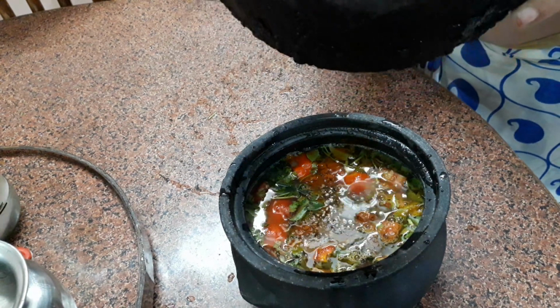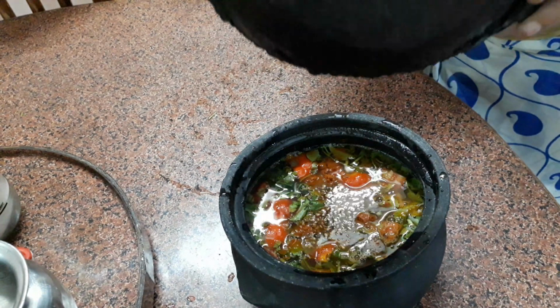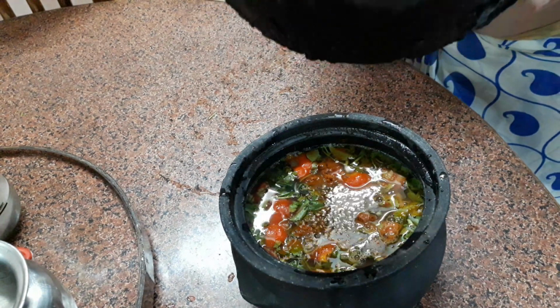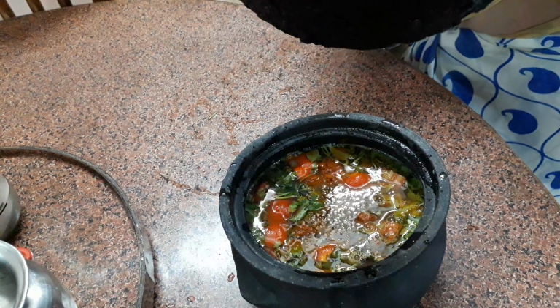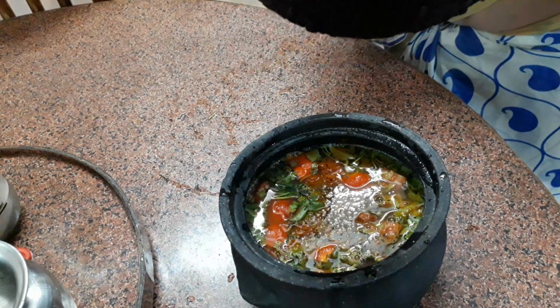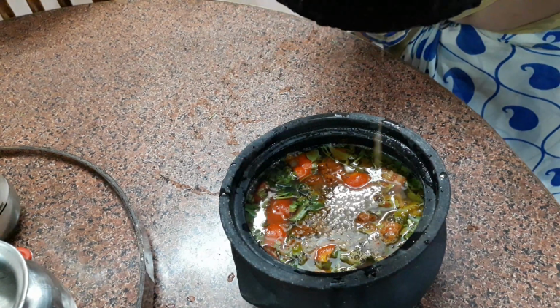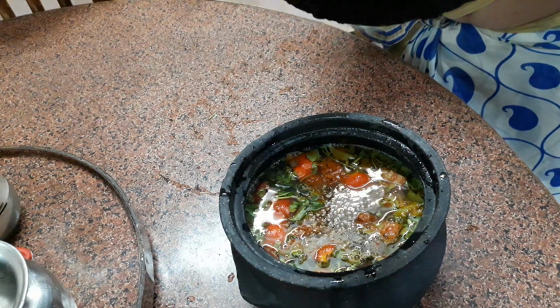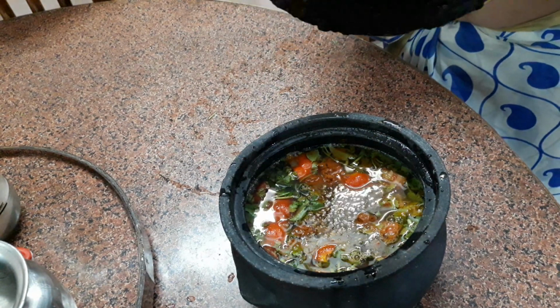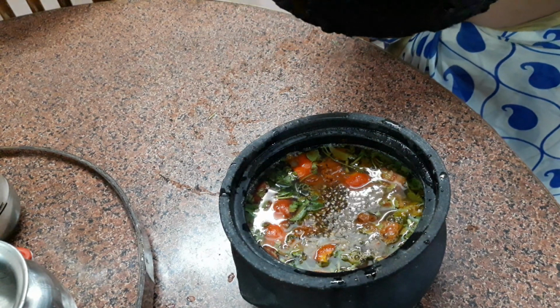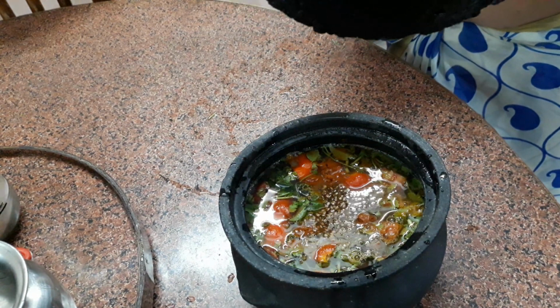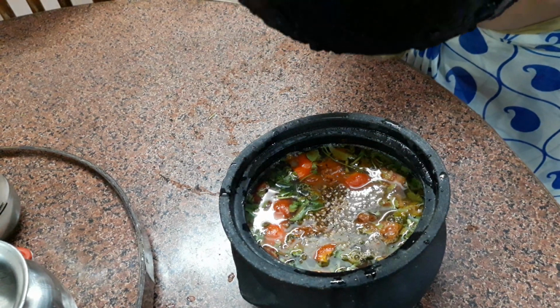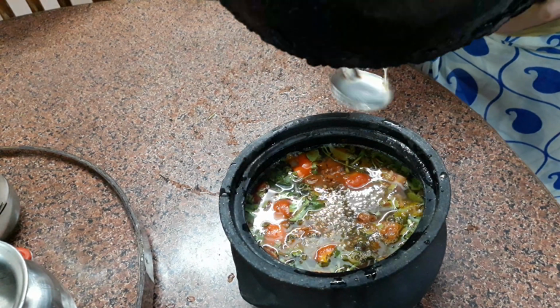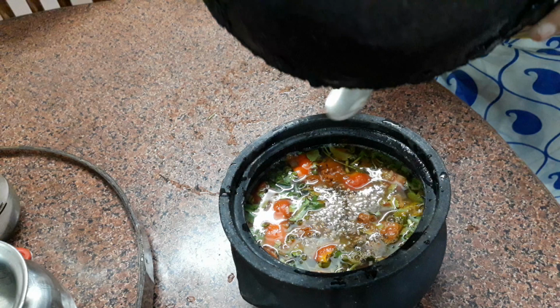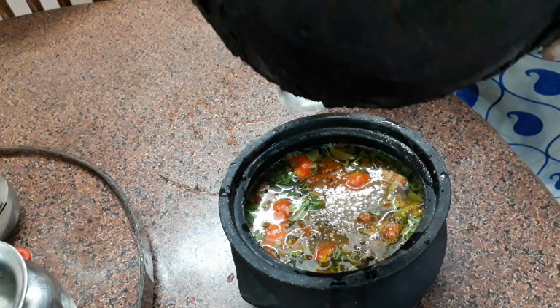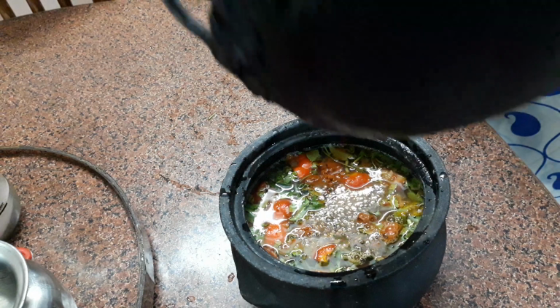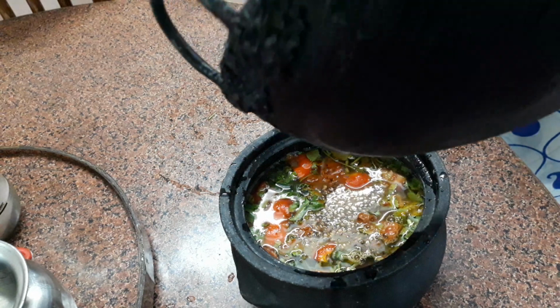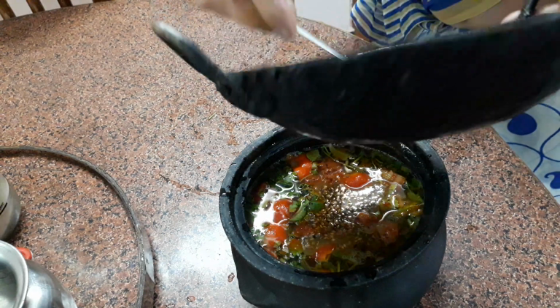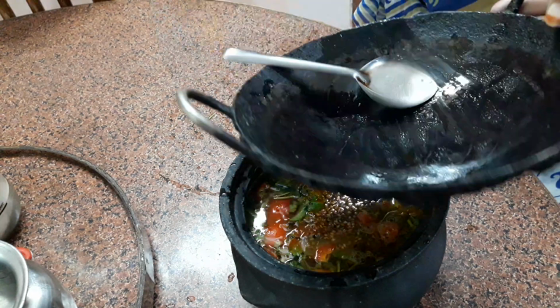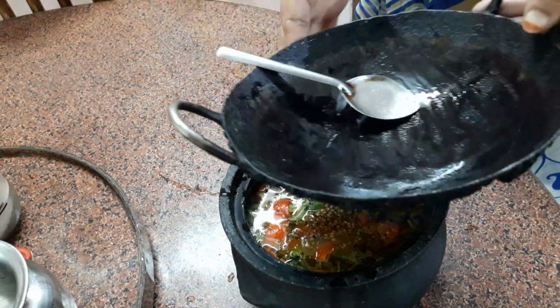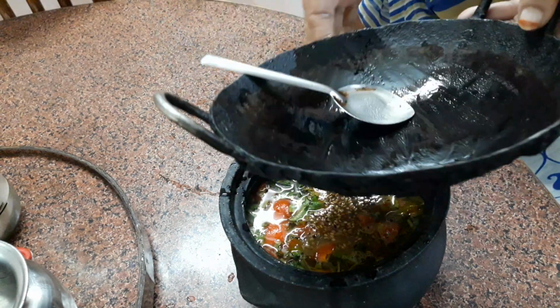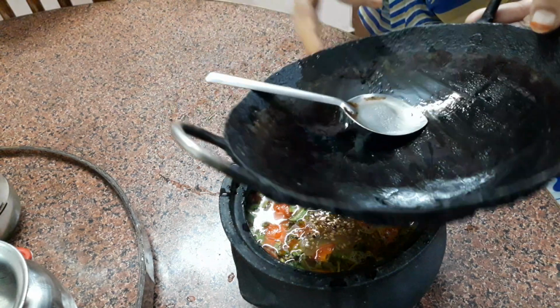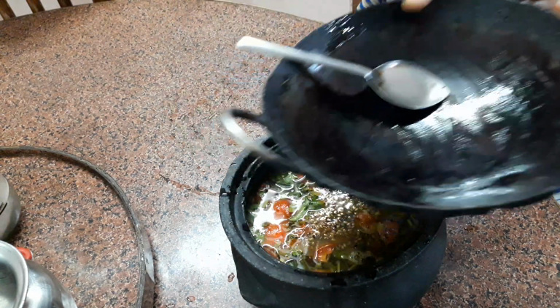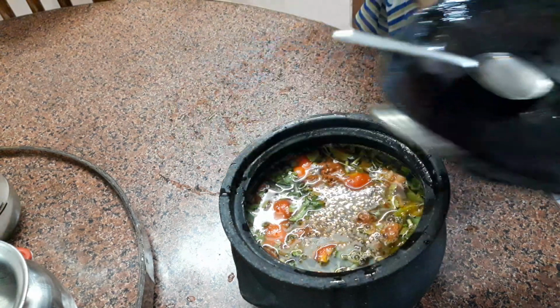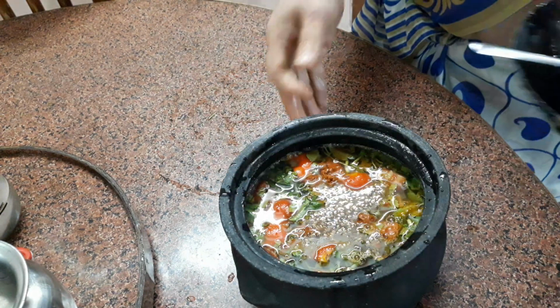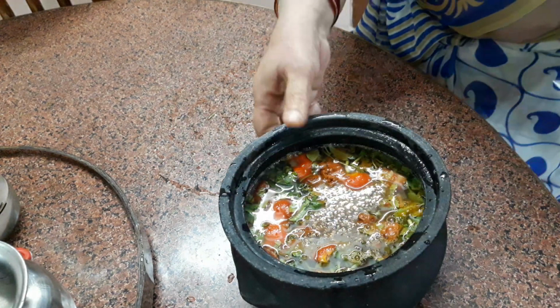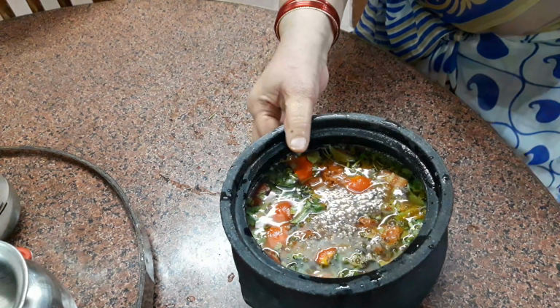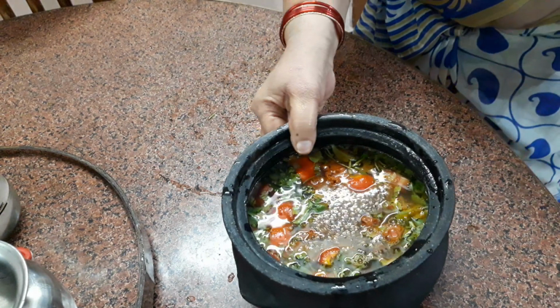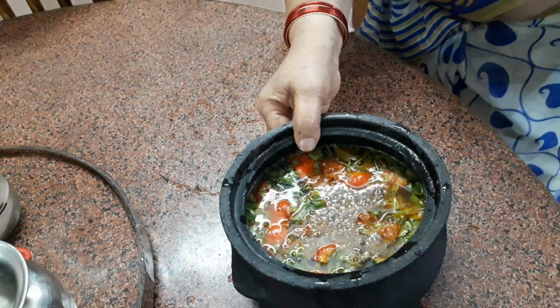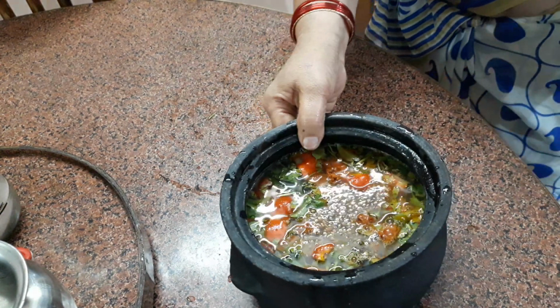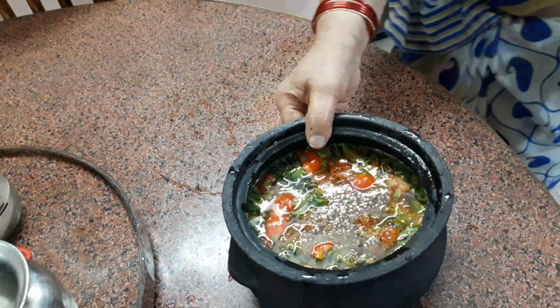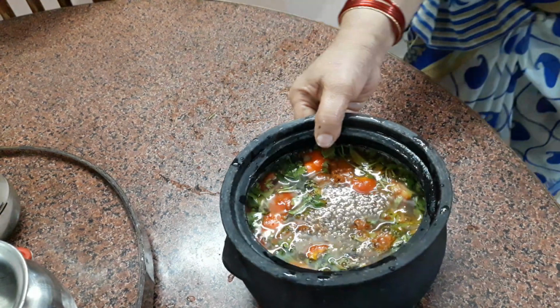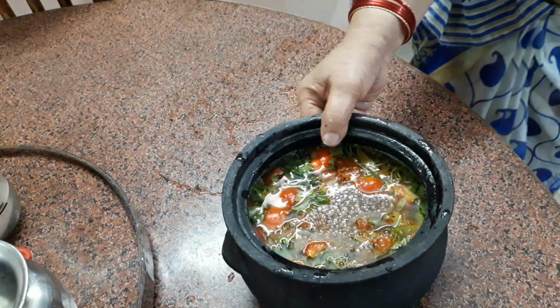Now let's boil it in the stove. Then we put the water on the ground. It's very nice and very tasty.